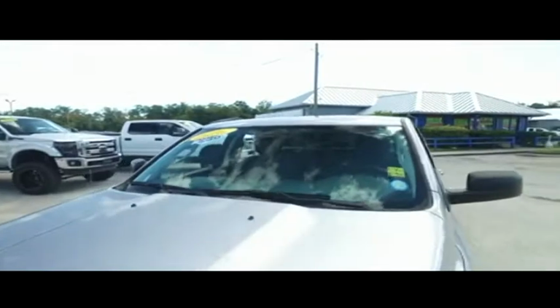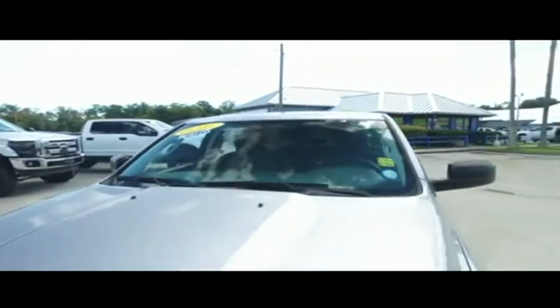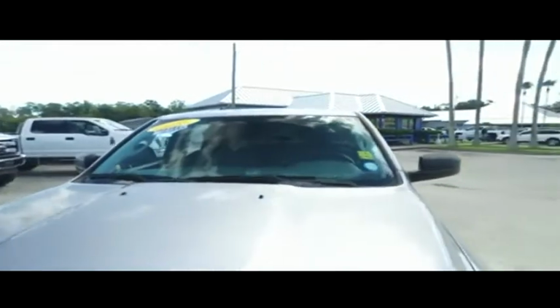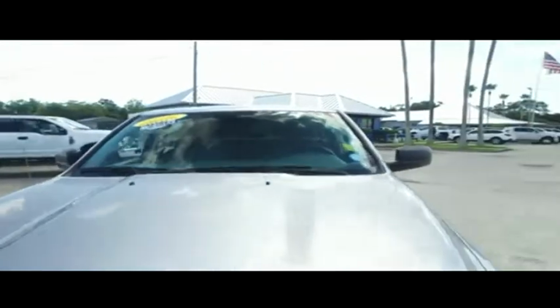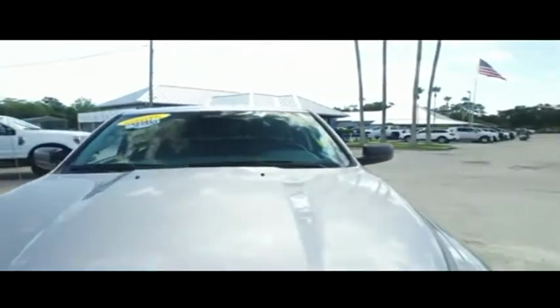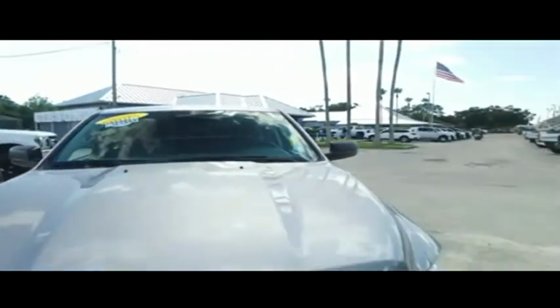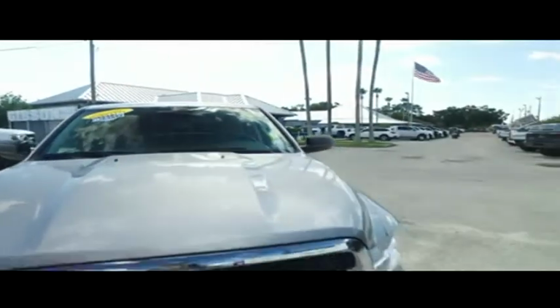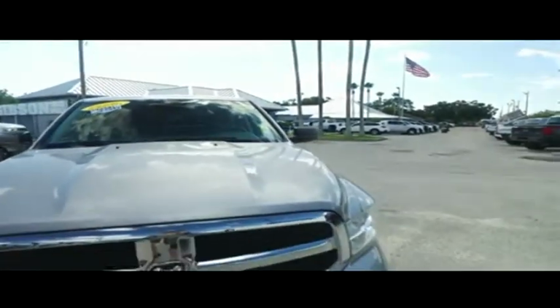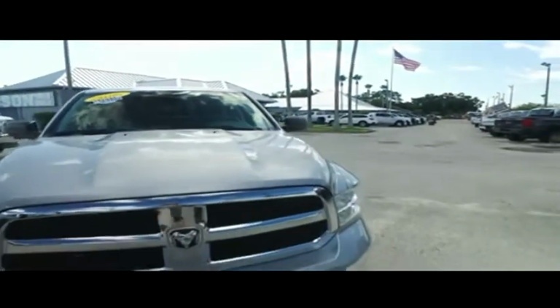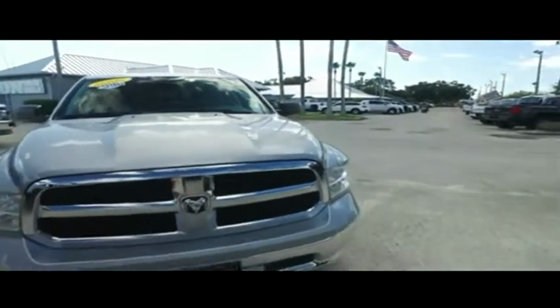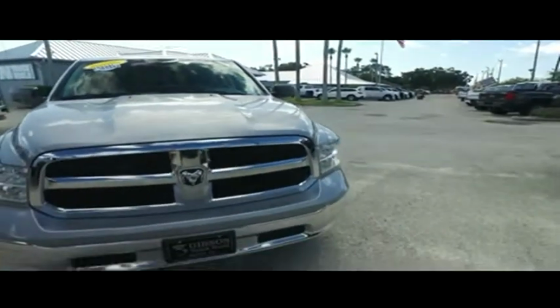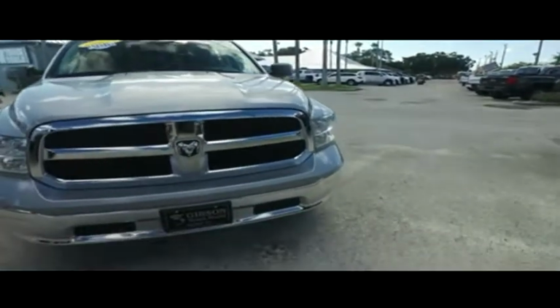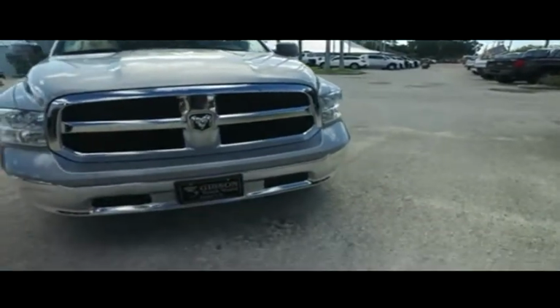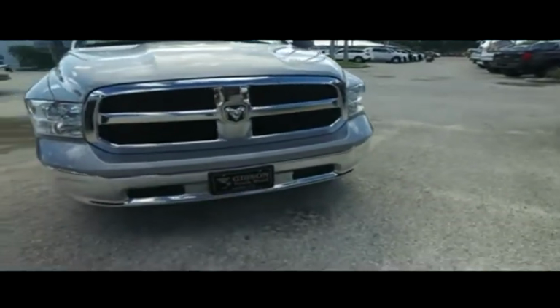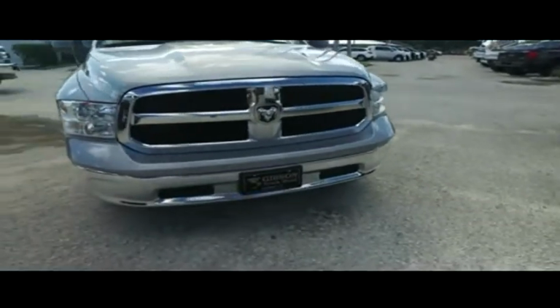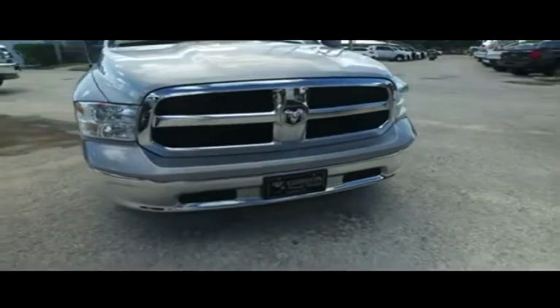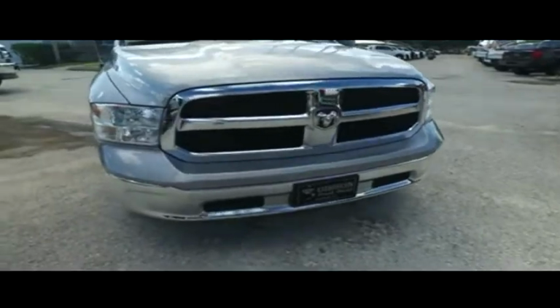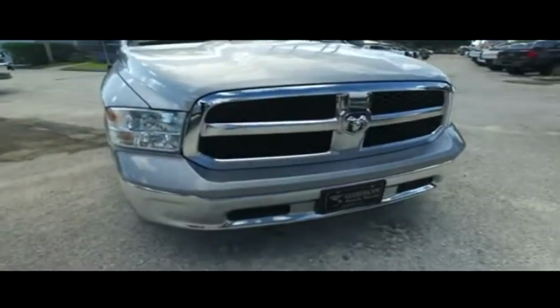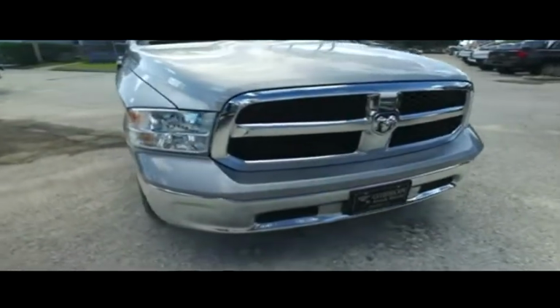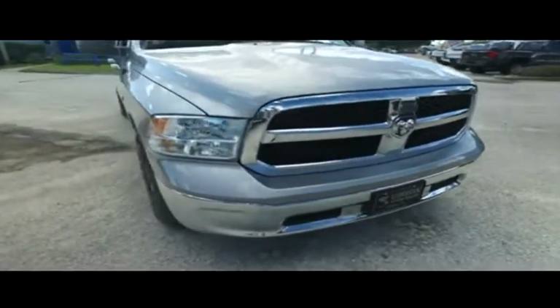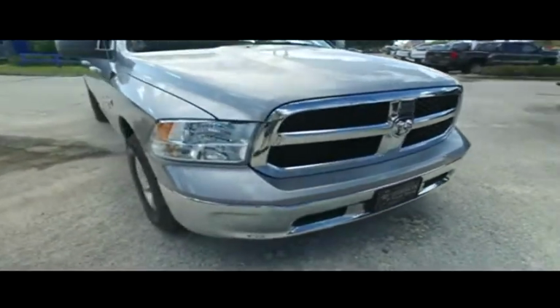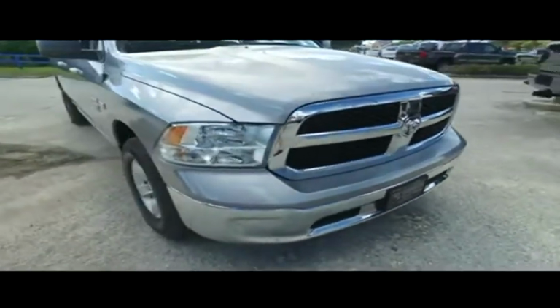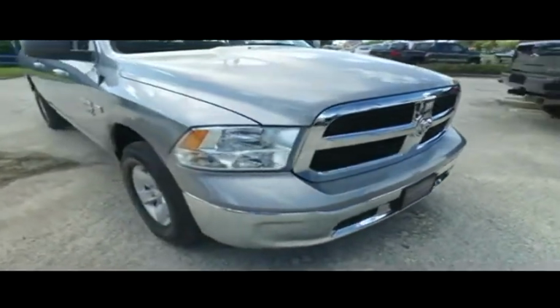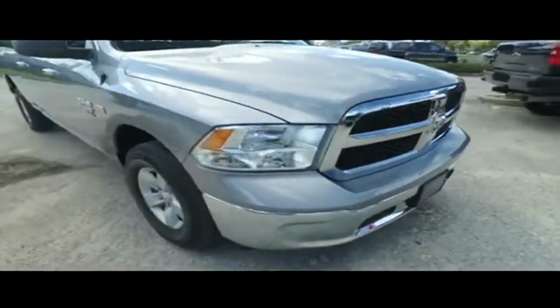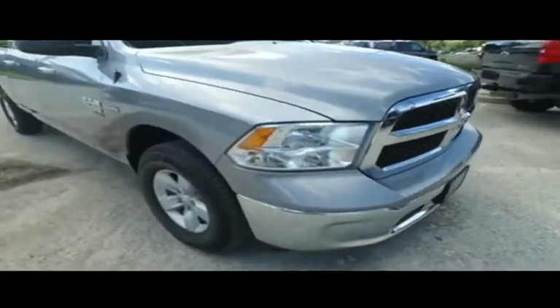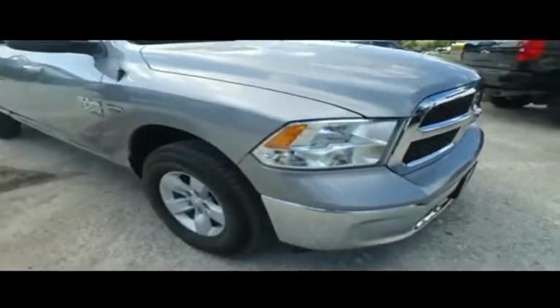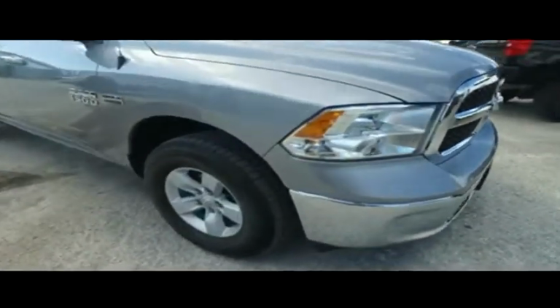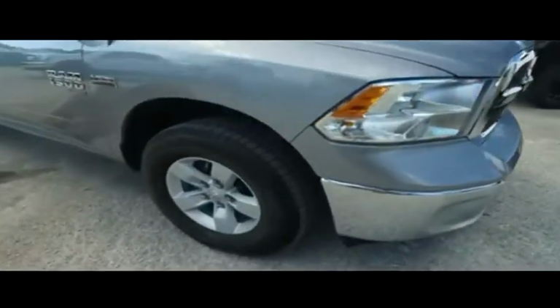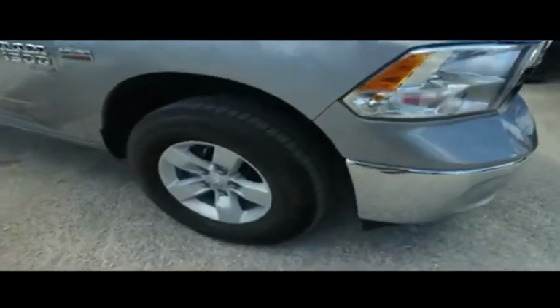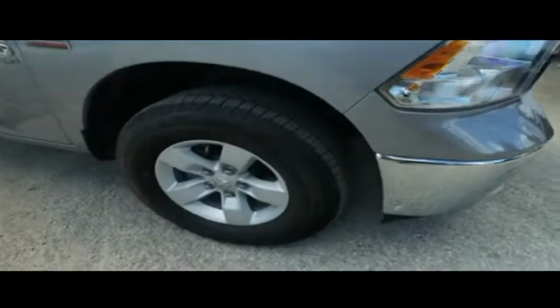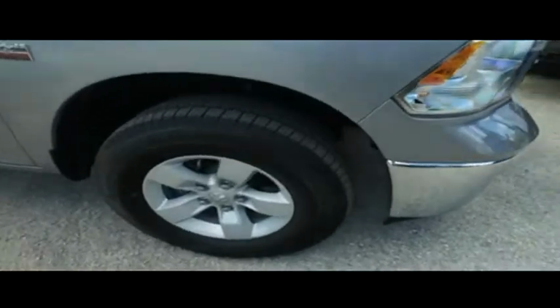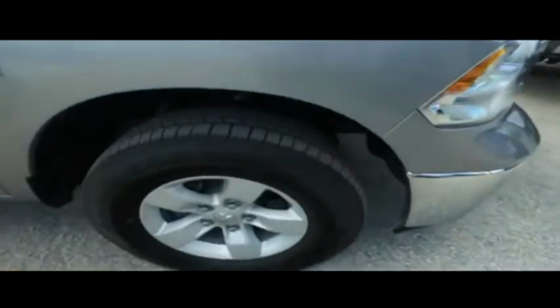Check out the roof, check out the hood — looking good, rolling through your neighborhood. Still under factory warranty, check the description below. Look at that beautiful Ram grill, hooking you up with a little style and profile.